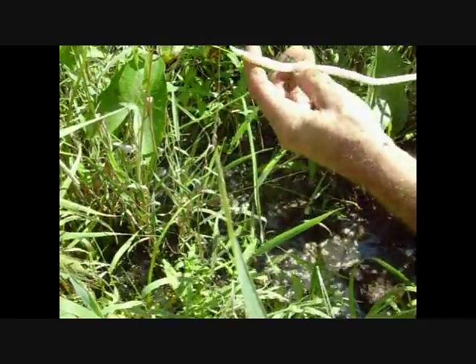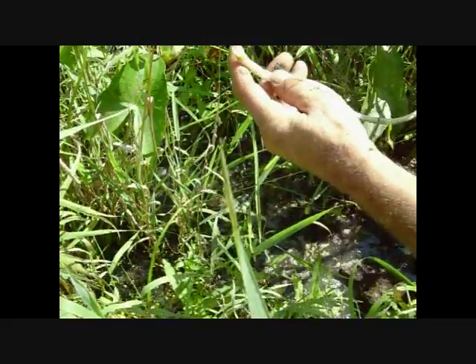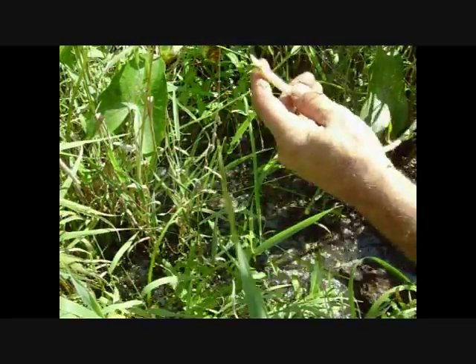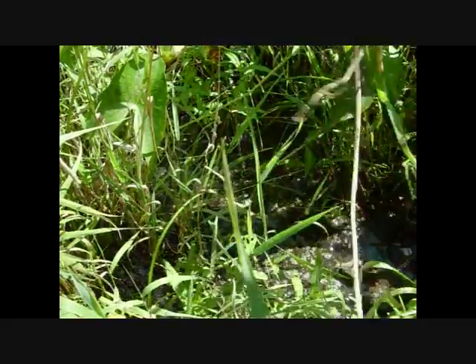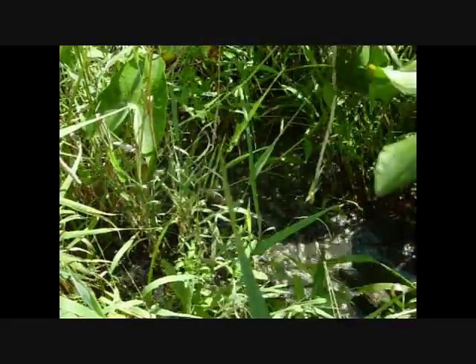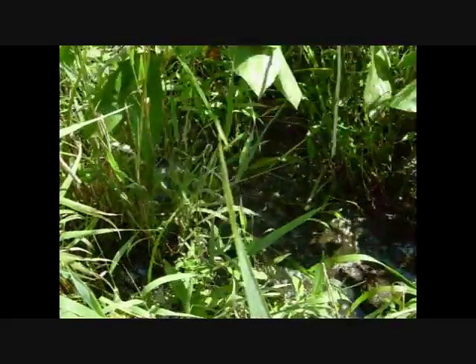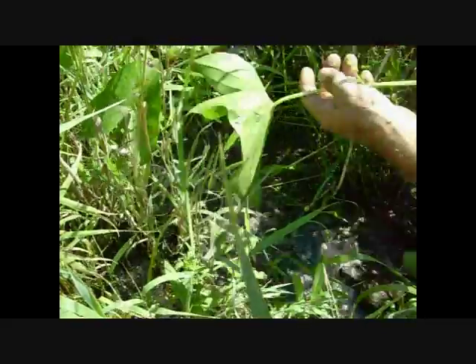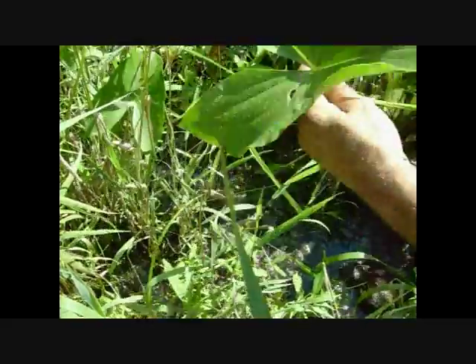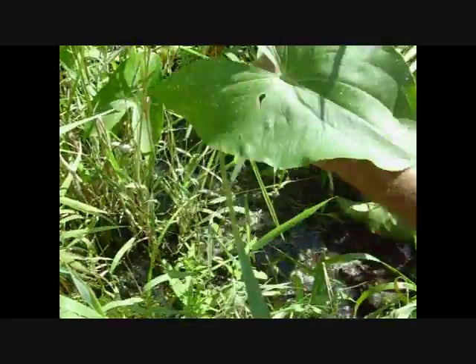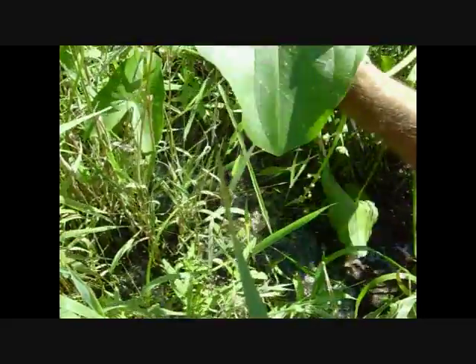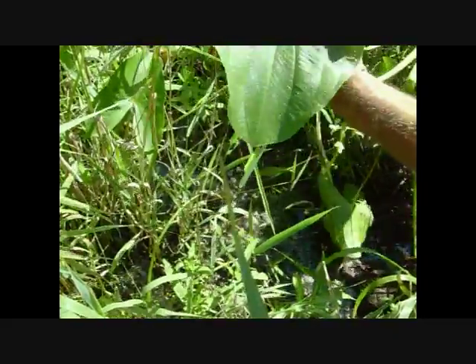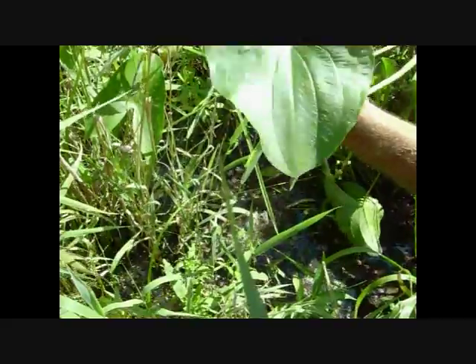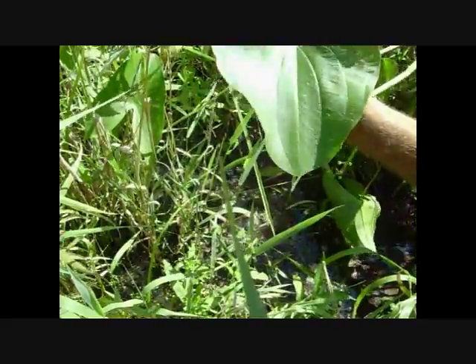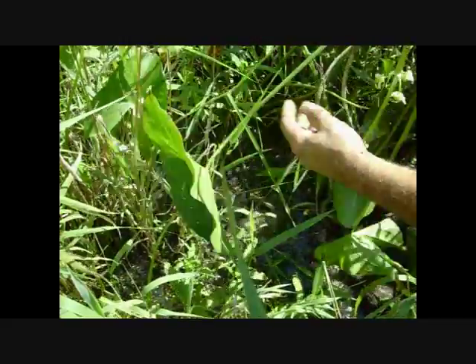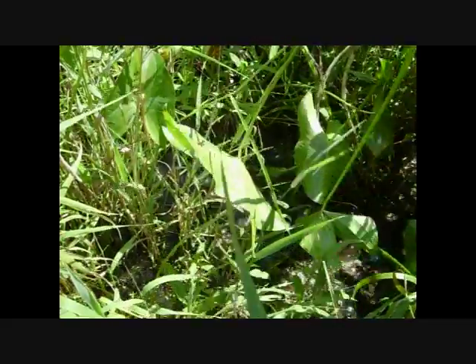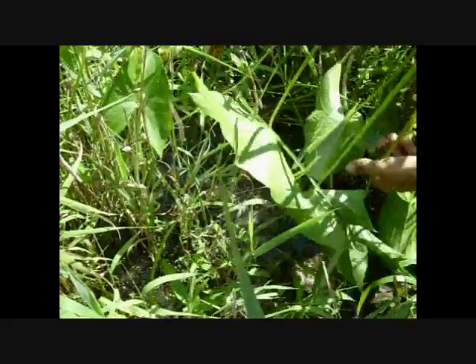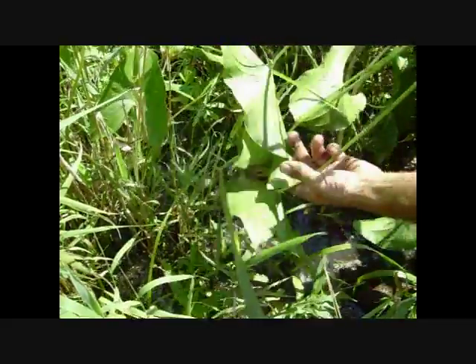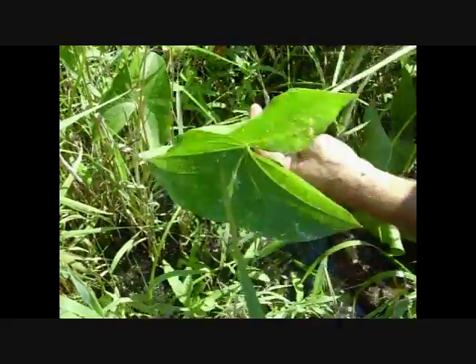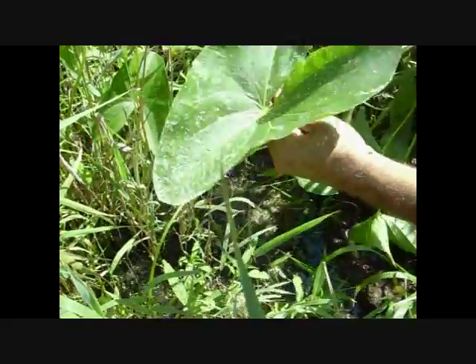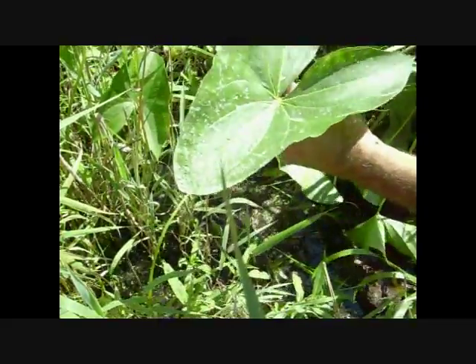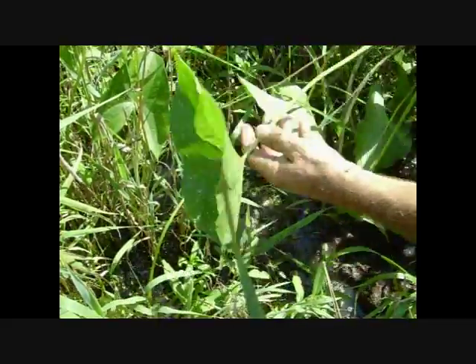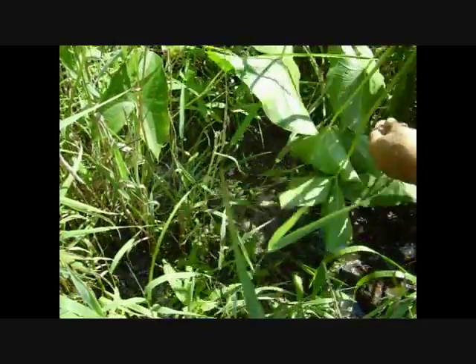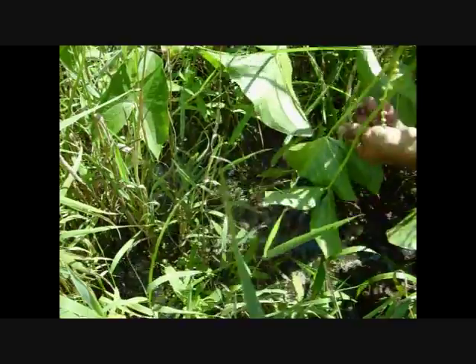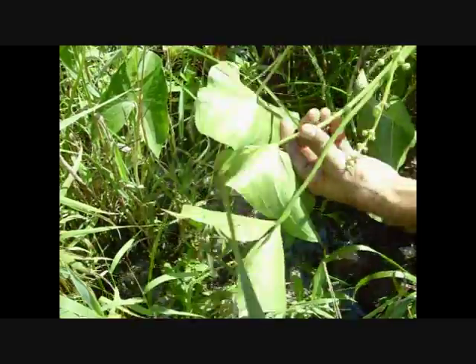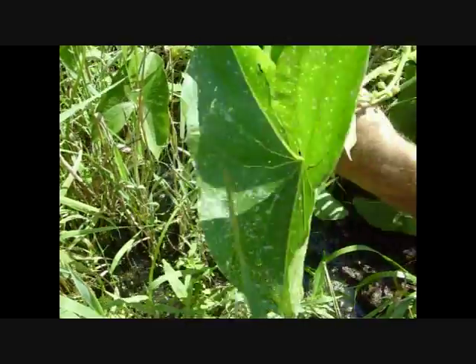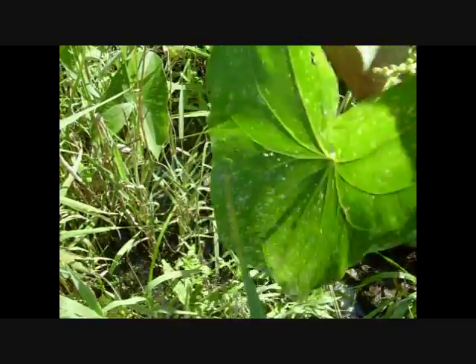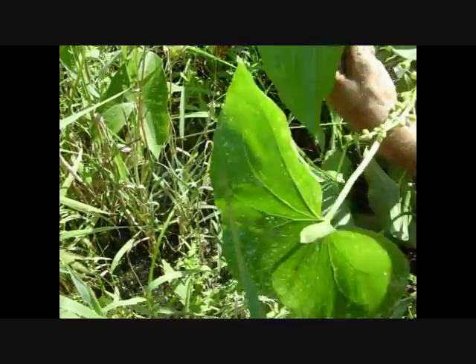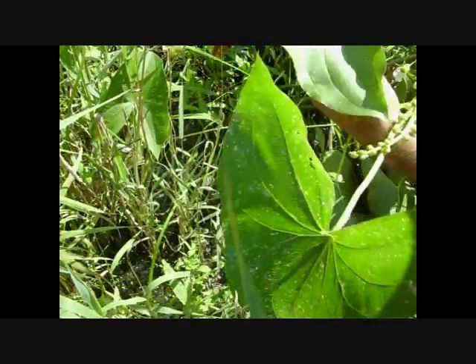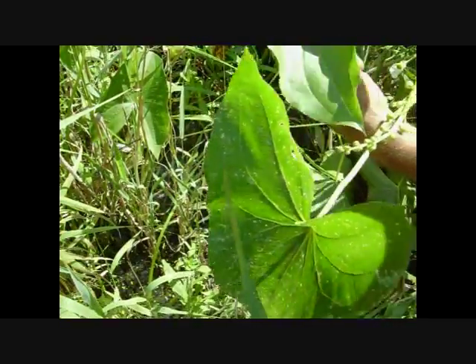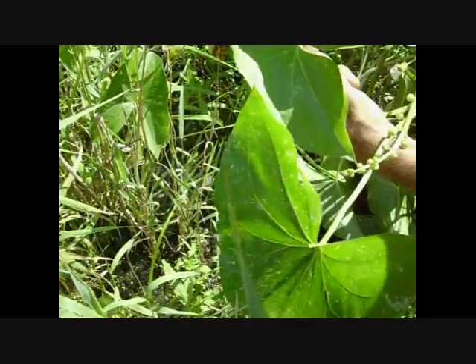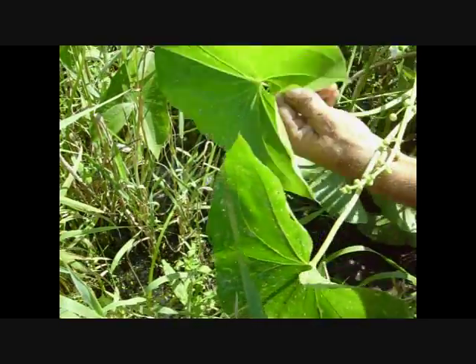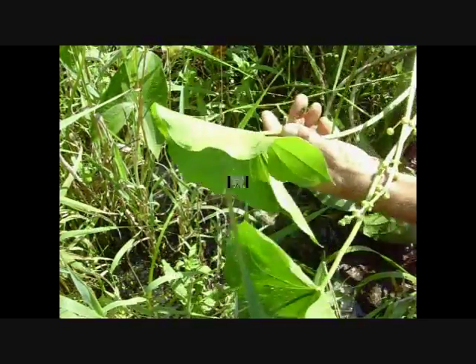We have no tubers yet. But you guys need to get a good look at this plant because right now would be the time to go out and ID it. Know where it is and mark the location. Then when these leaves die off, we're going to come back and get some of these tubers and cook them up.